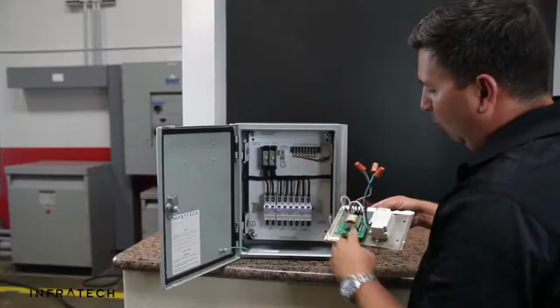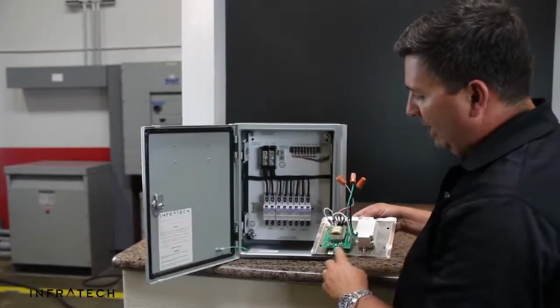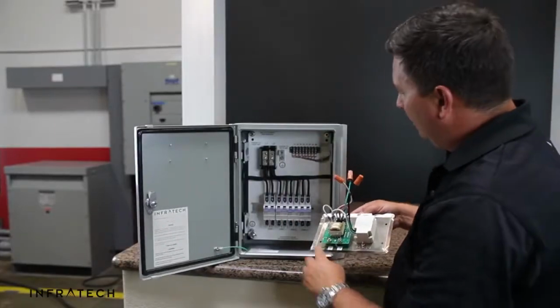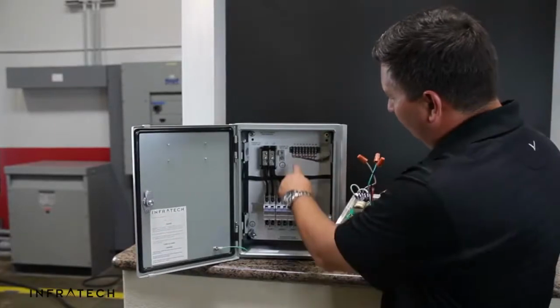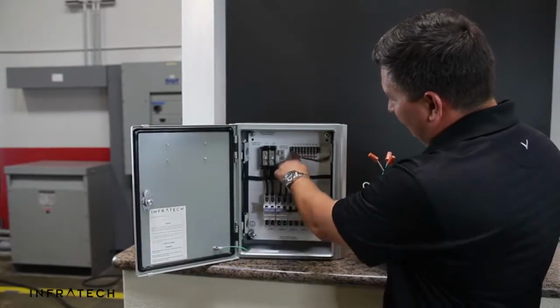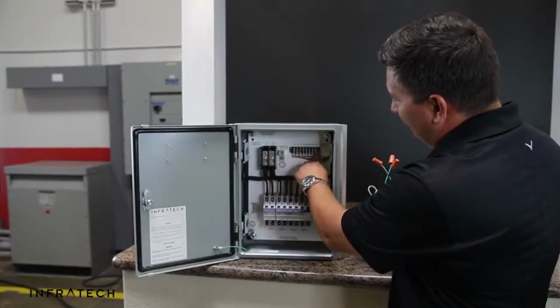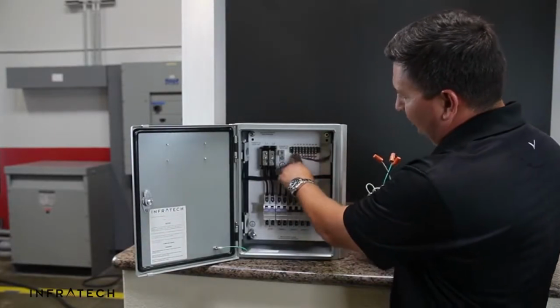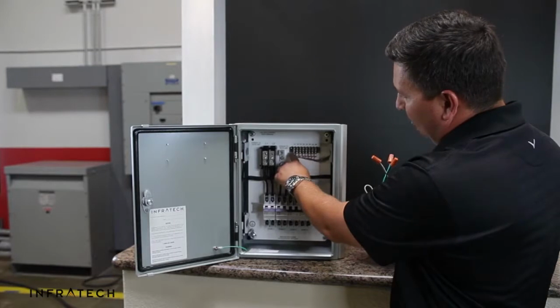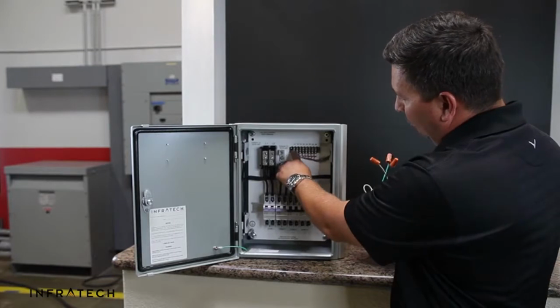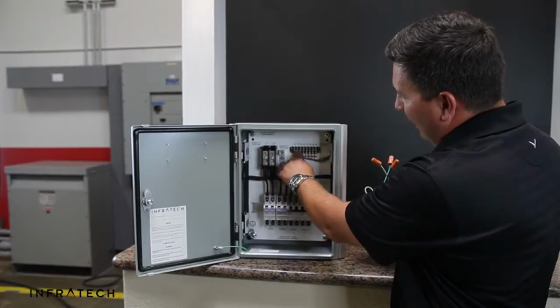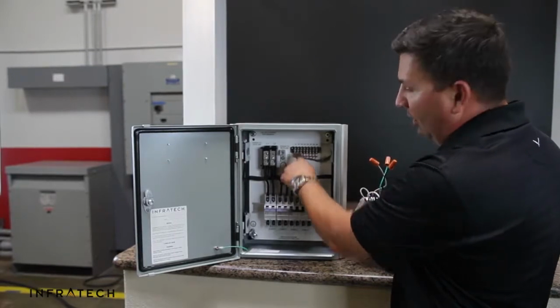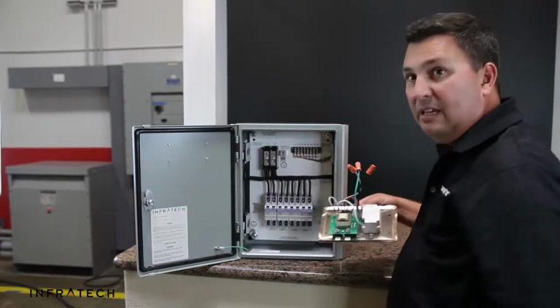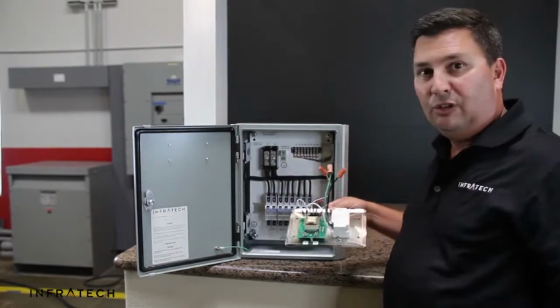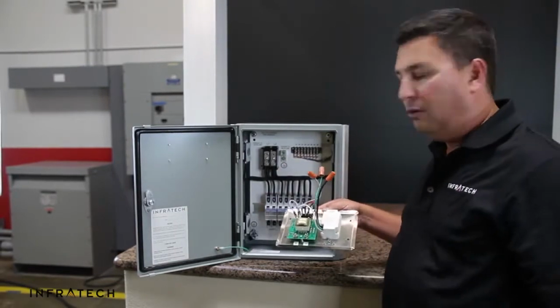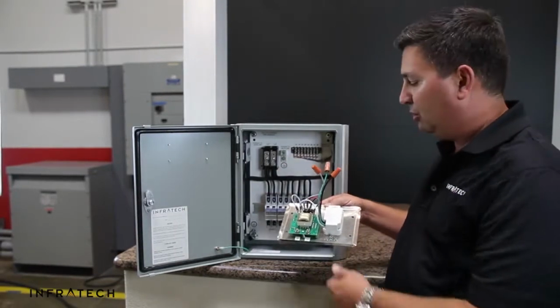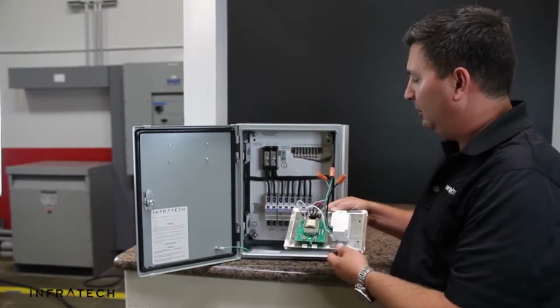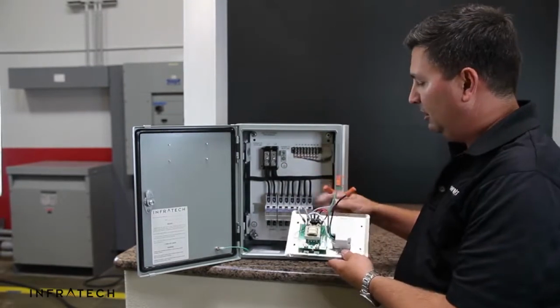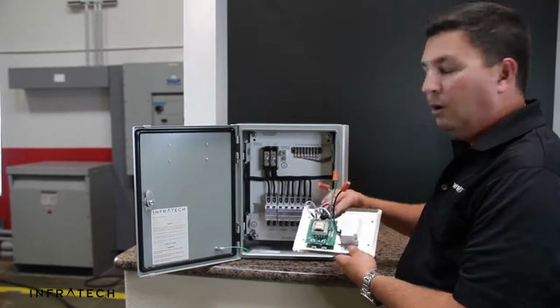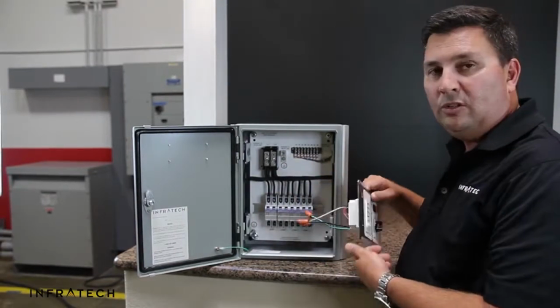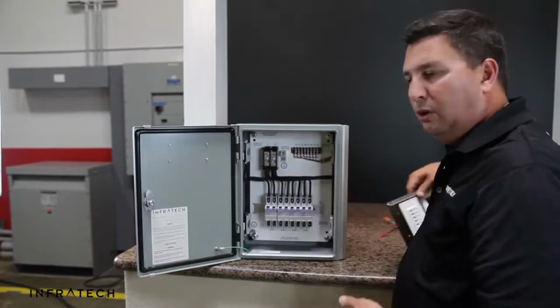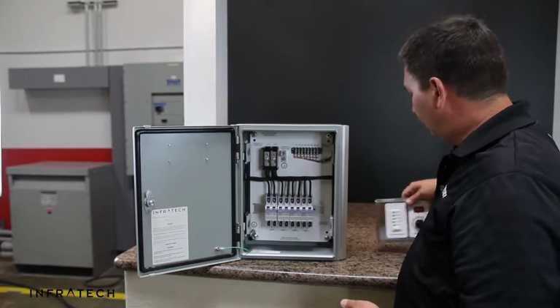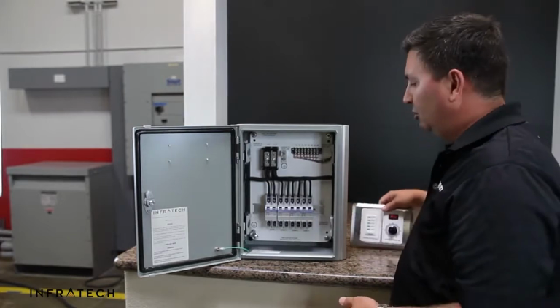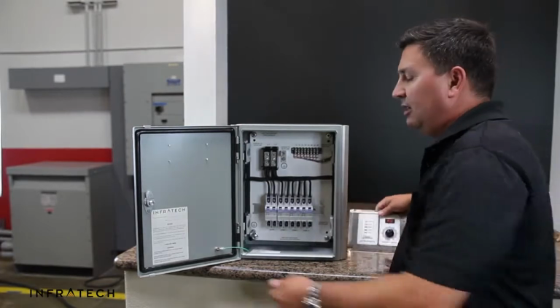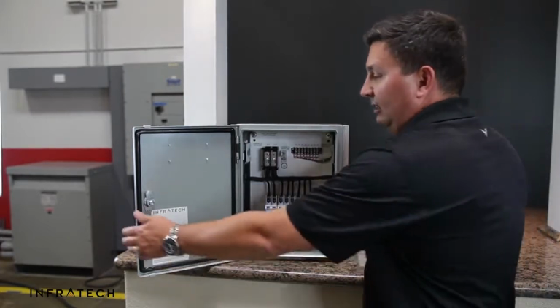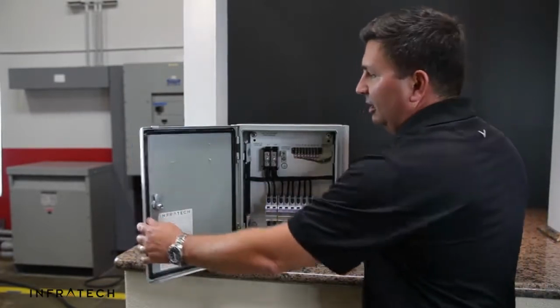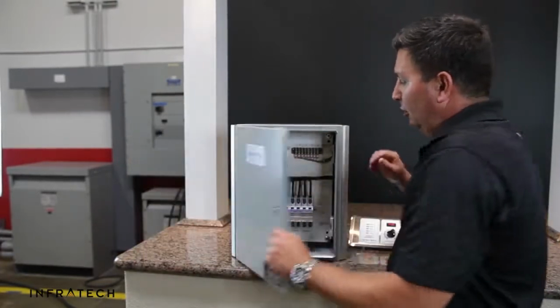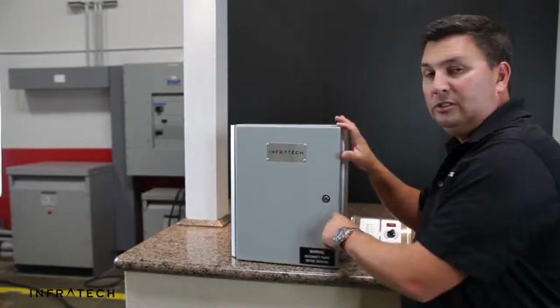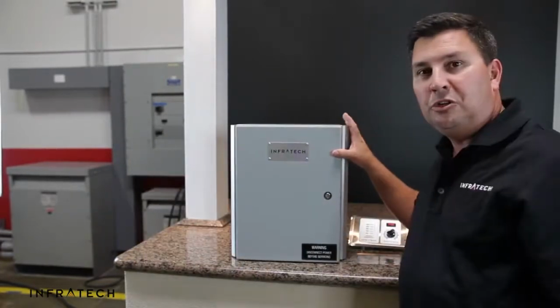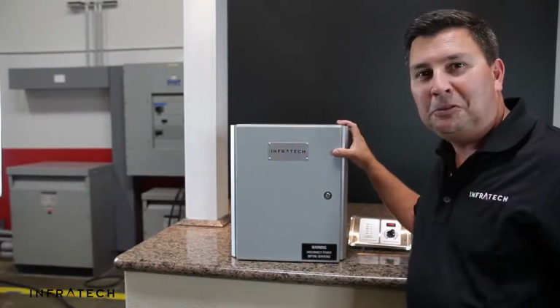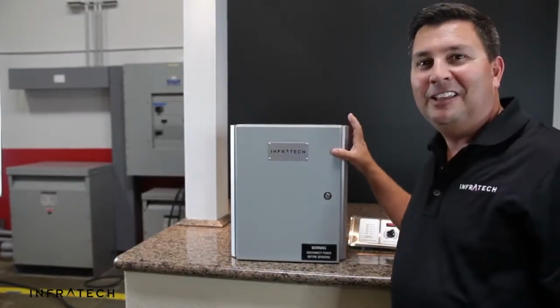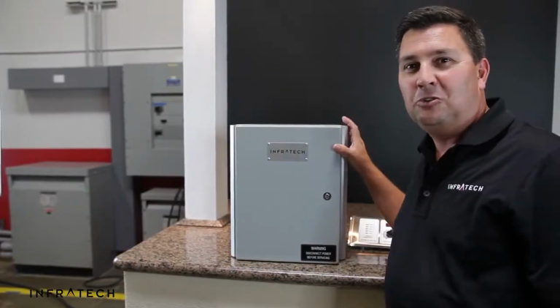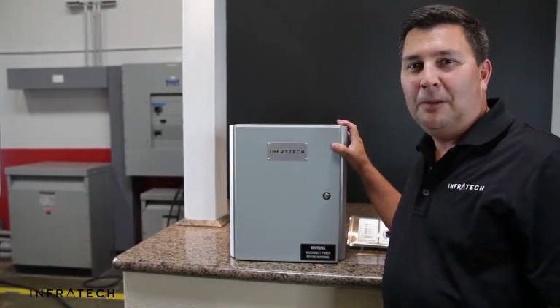1A and 1B will connect to the contact strip labeled 1A and 1B for the low voltage control input. Once all the low voltage signals are connected, your control installation is complete and the heaters are ready to operate.